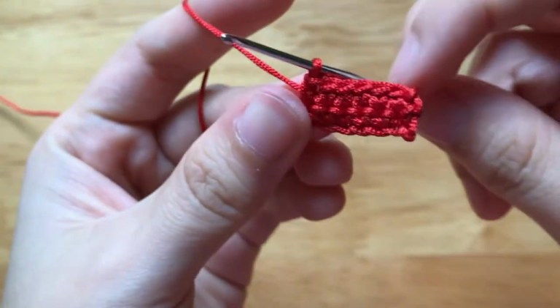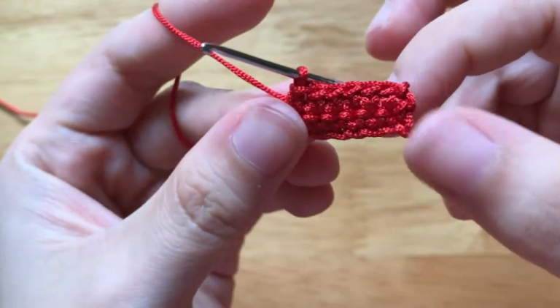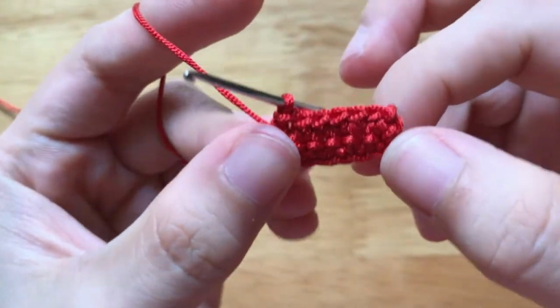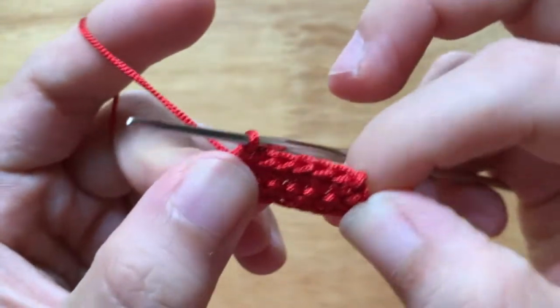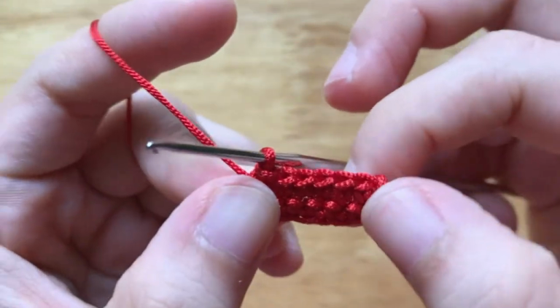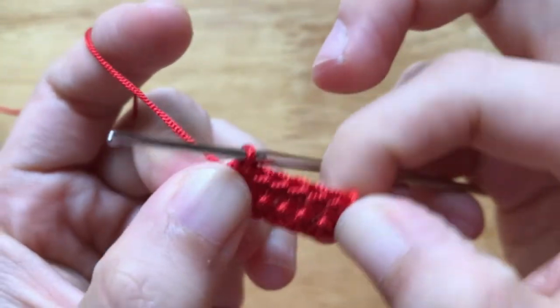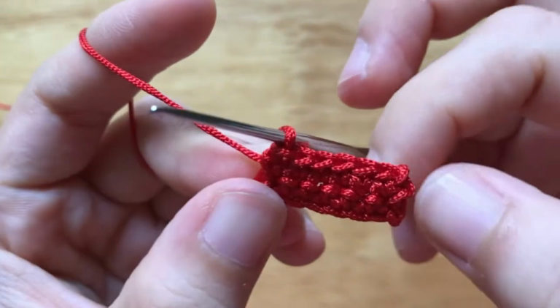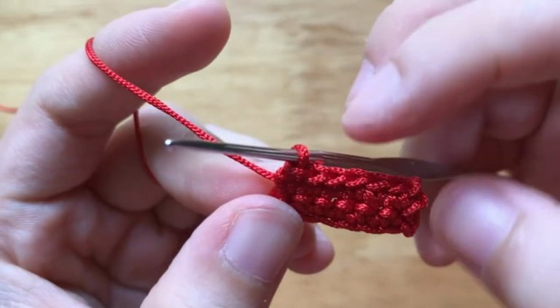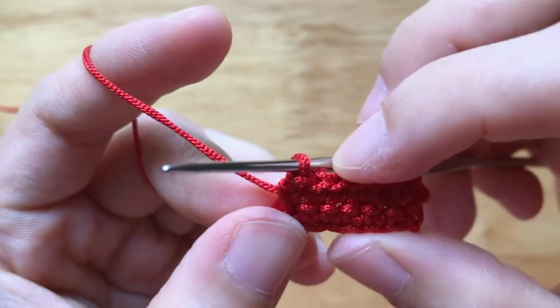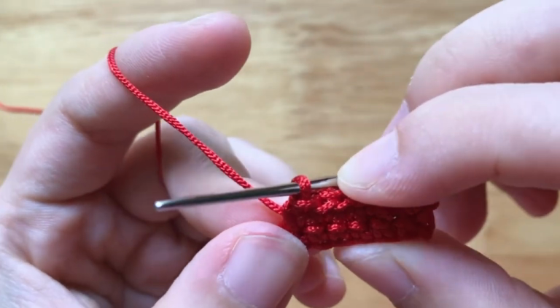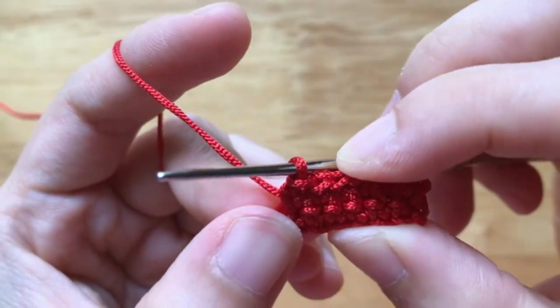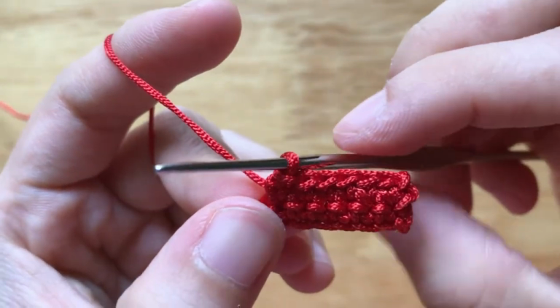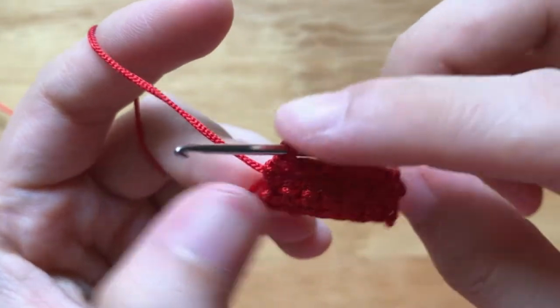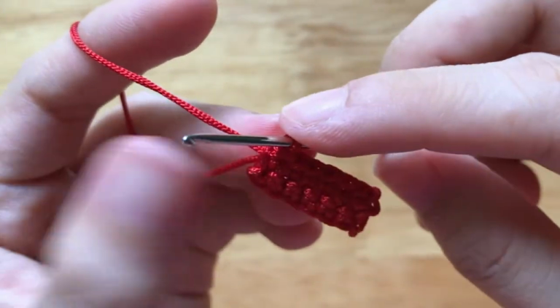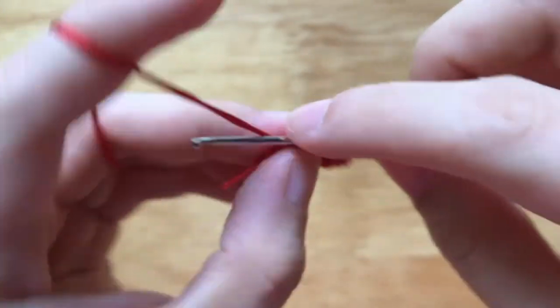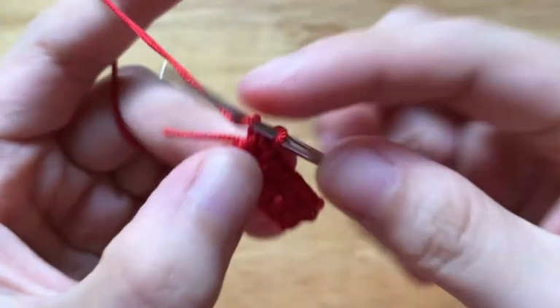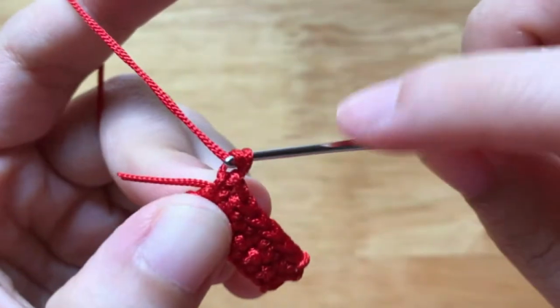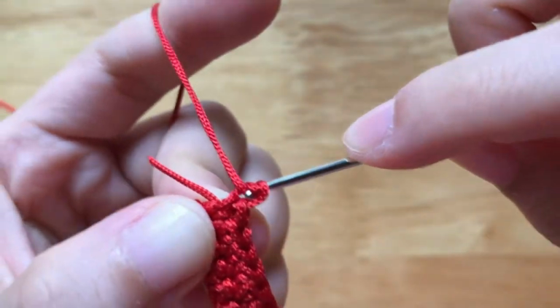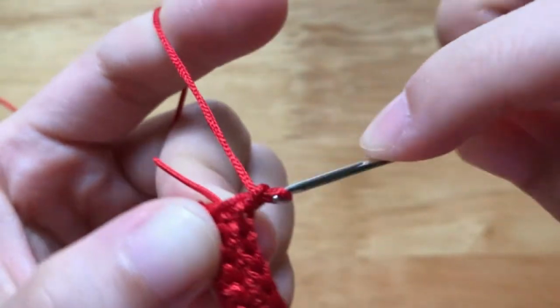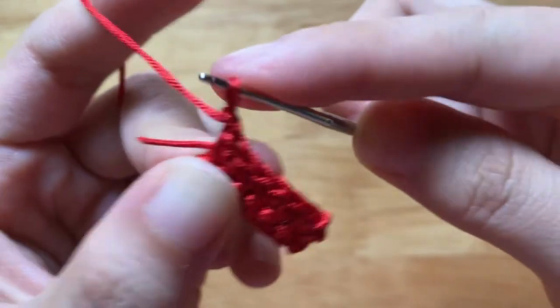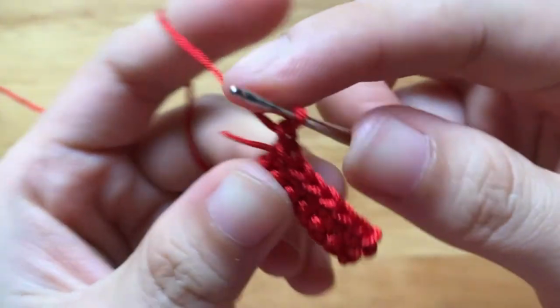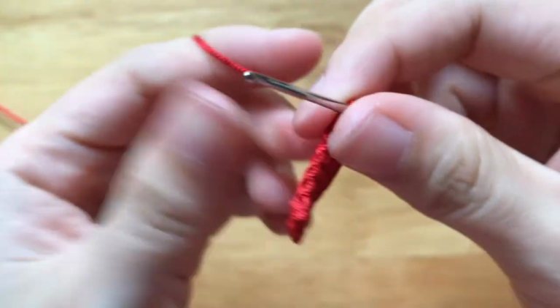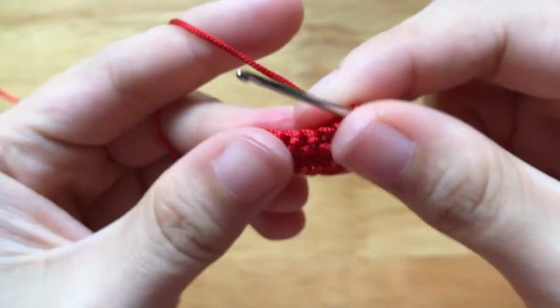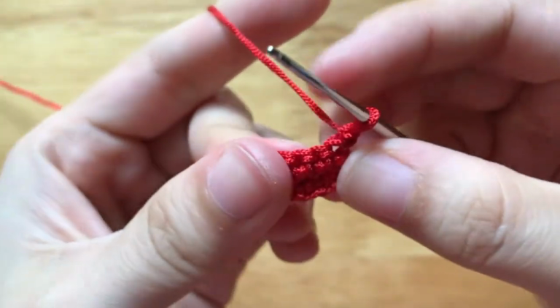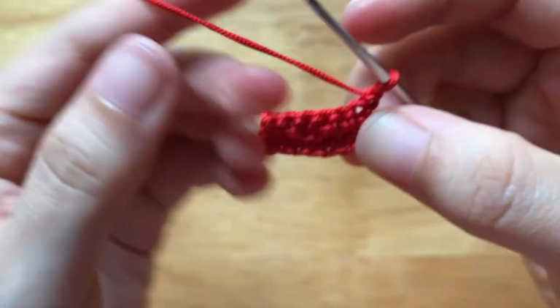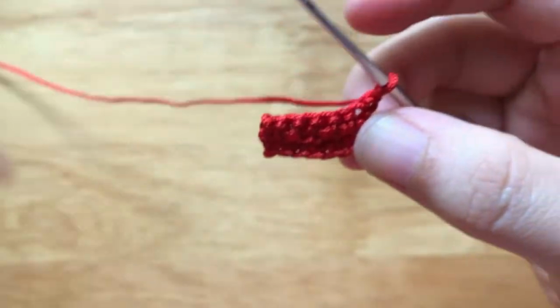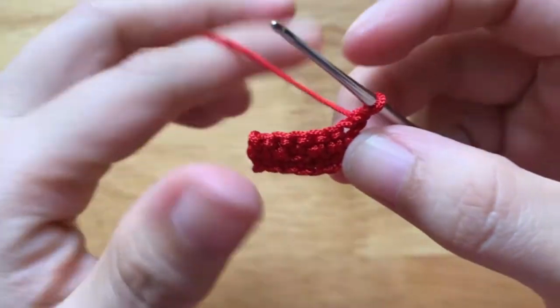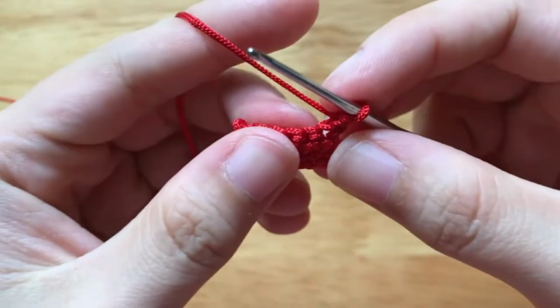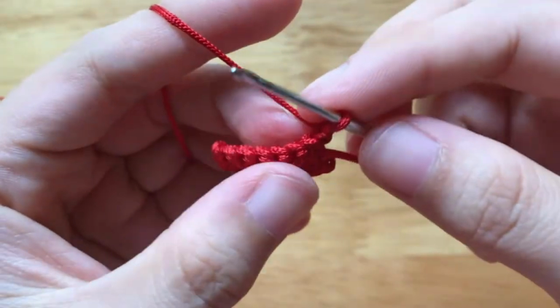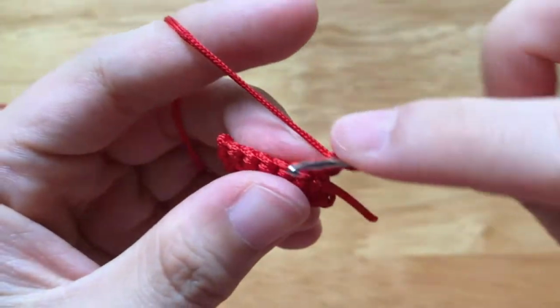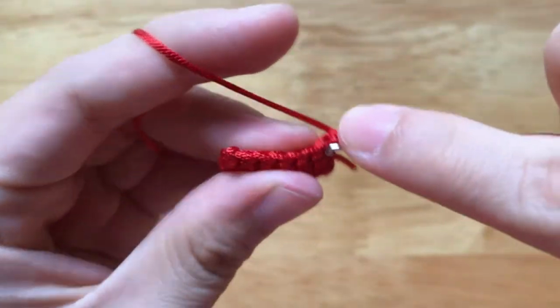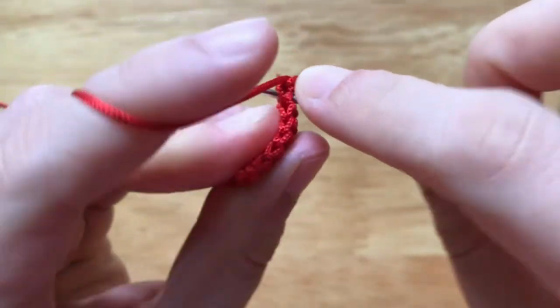To make the third row, I will chain 1 and continue to make a single crochet row. And we will finish our work at this row.